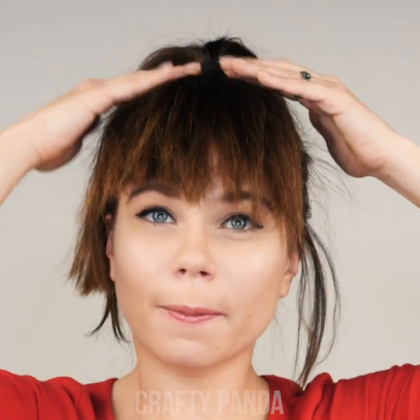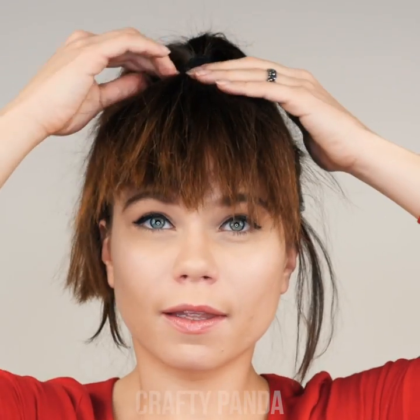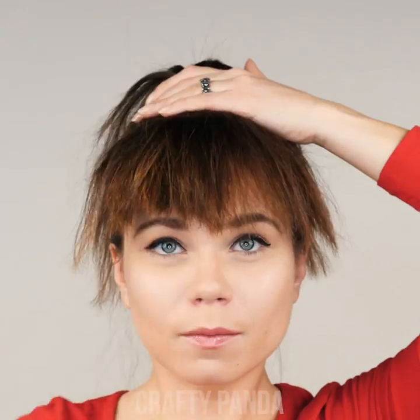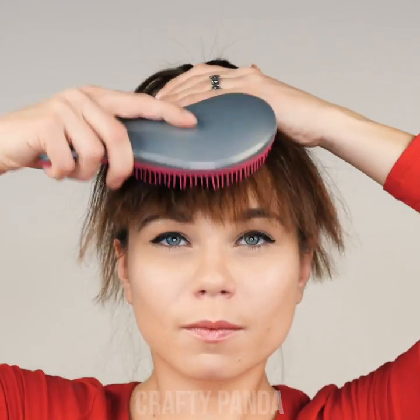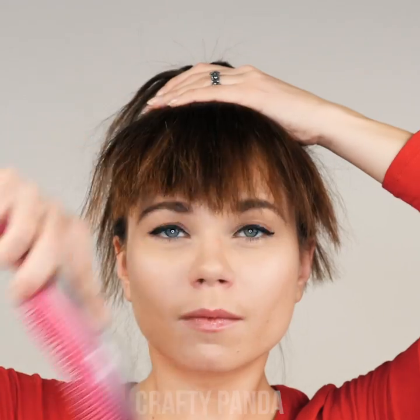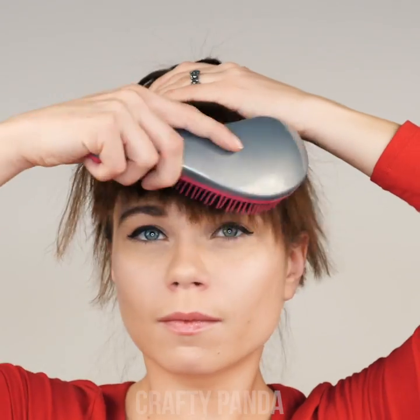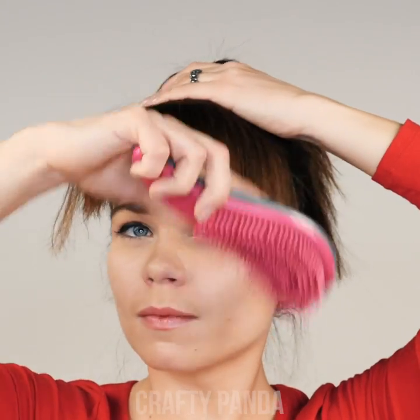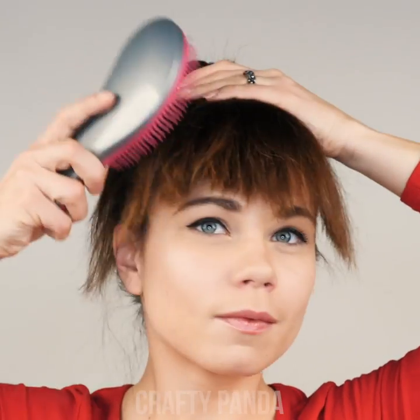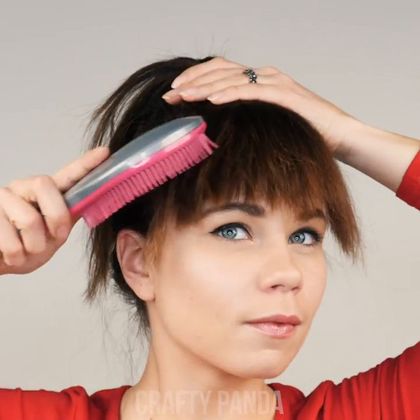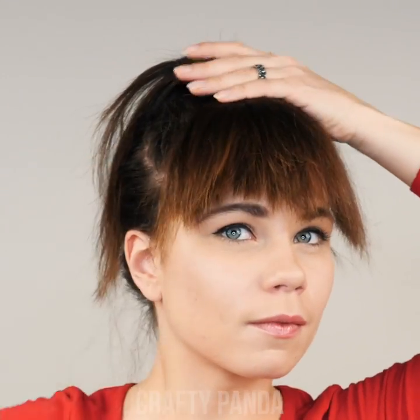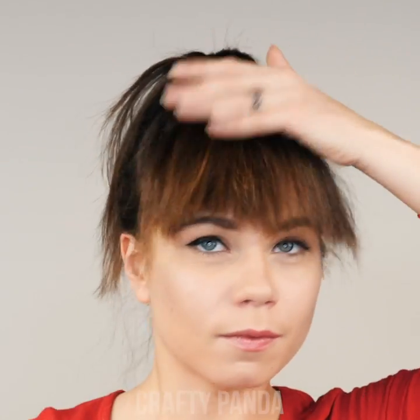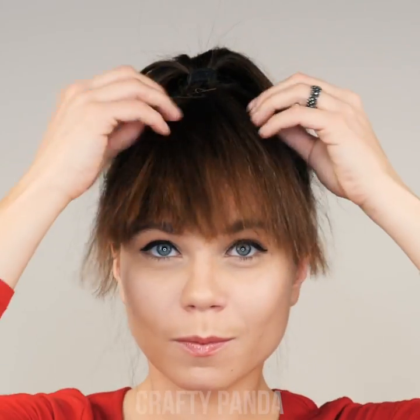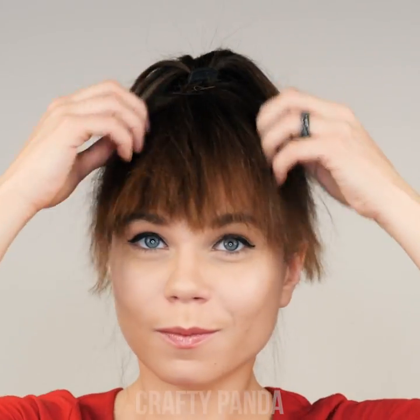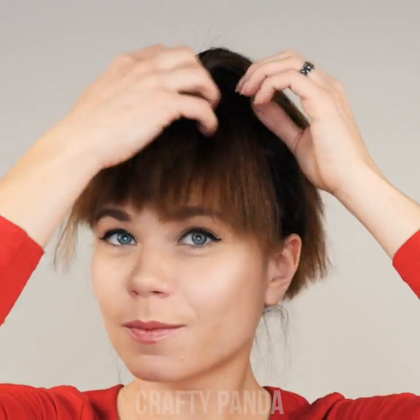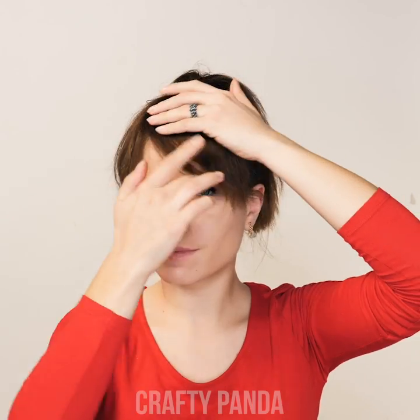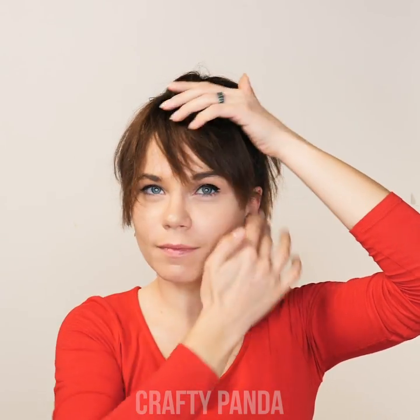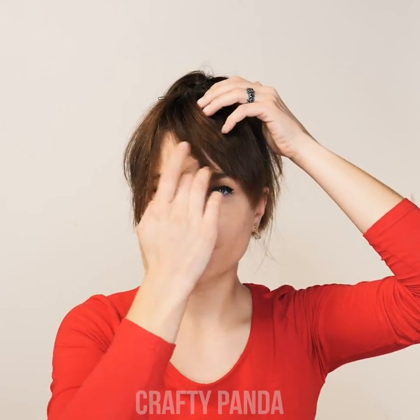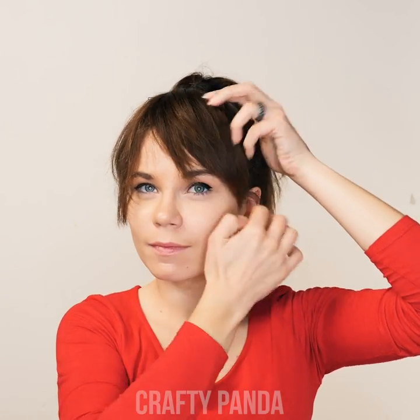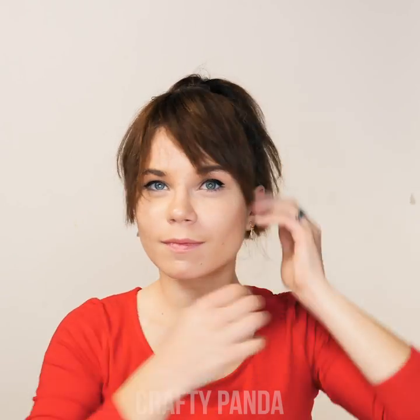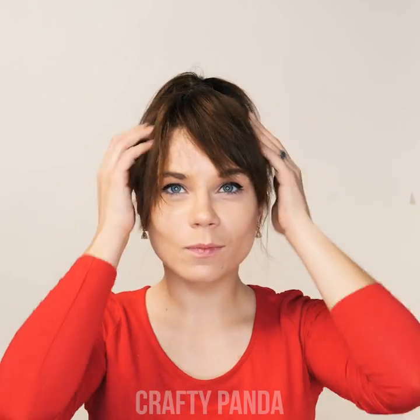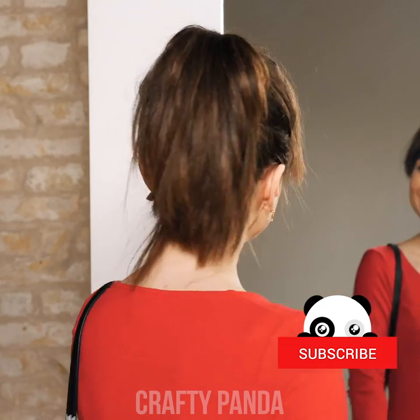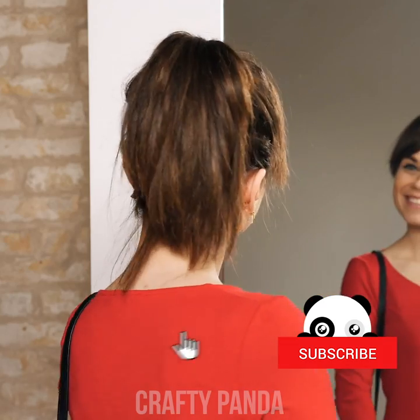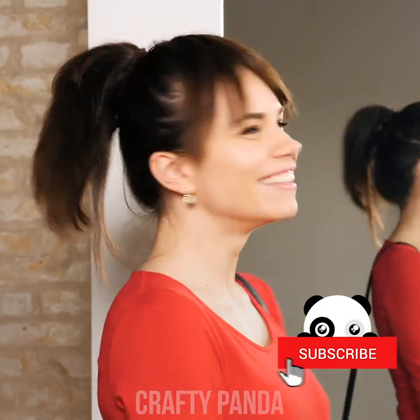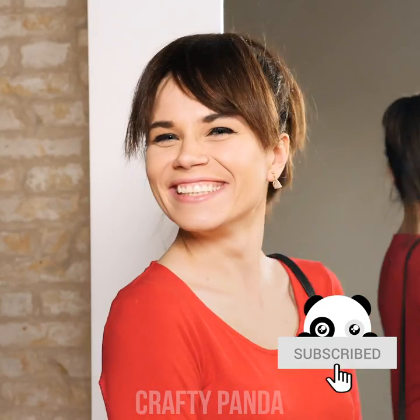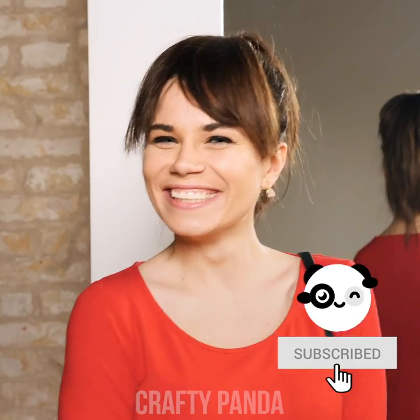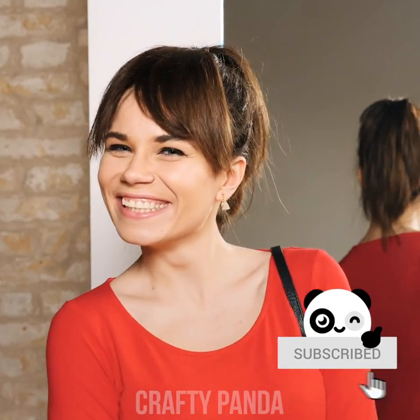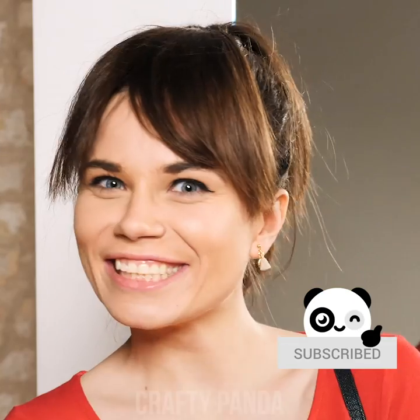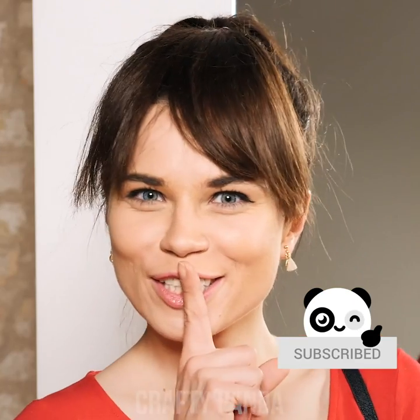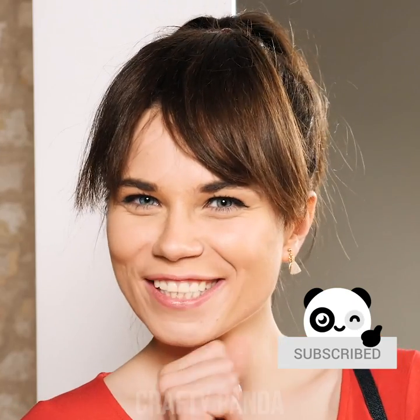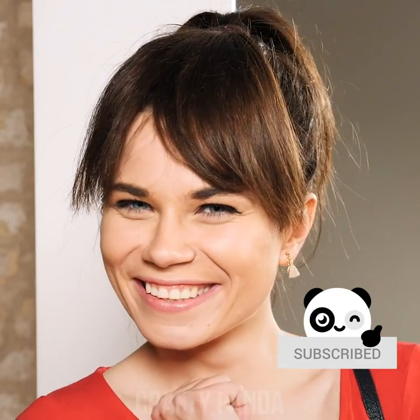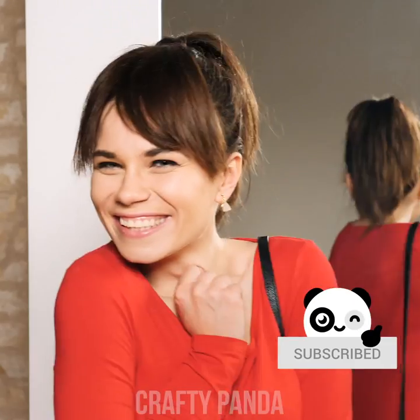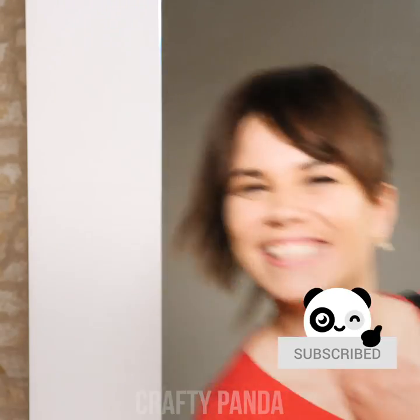Use one or two bobby pins to keep everything in place. Tidy up and brush it off a bit. Madison looks cute as ever with her banged ponytail hairstyle. Don't worry, beautiful, your secret is safe with me.